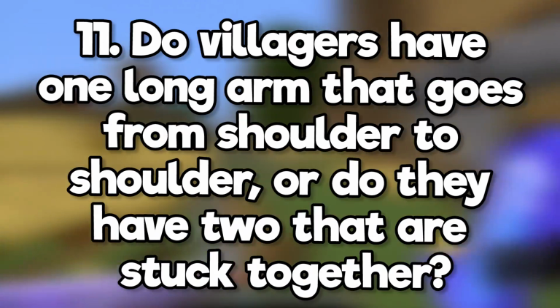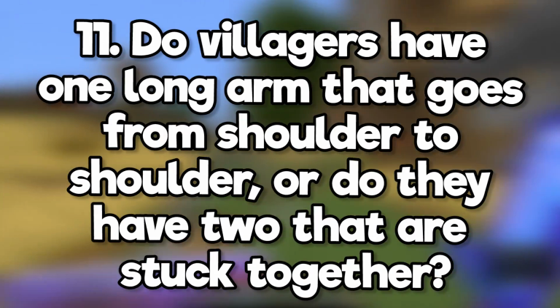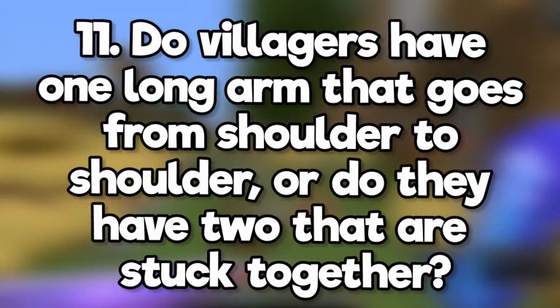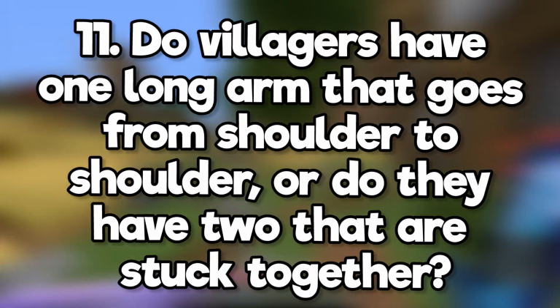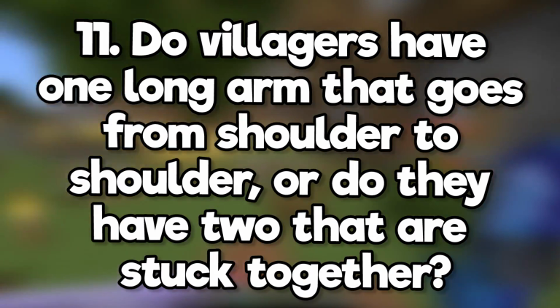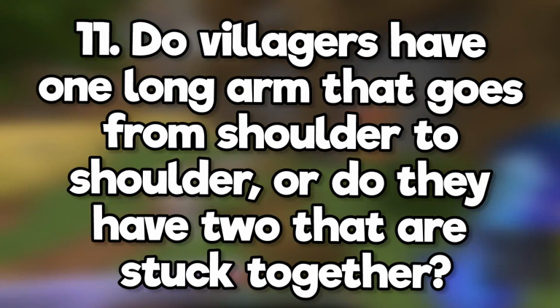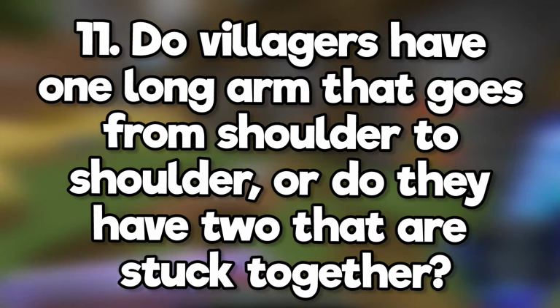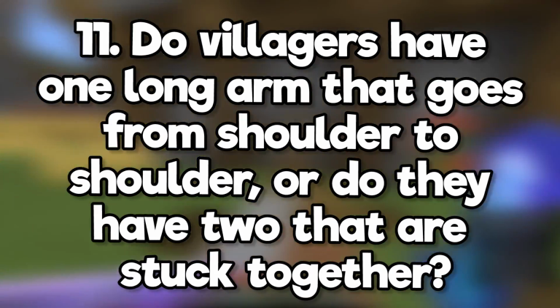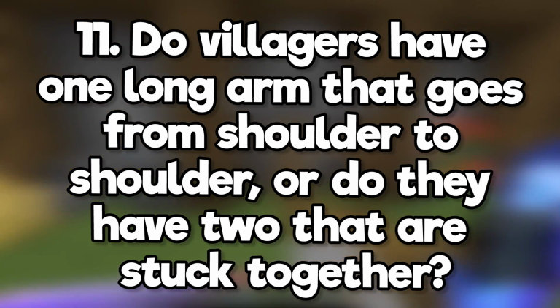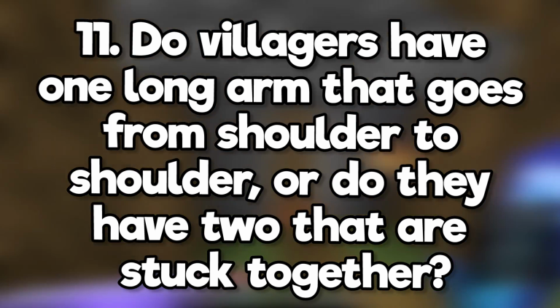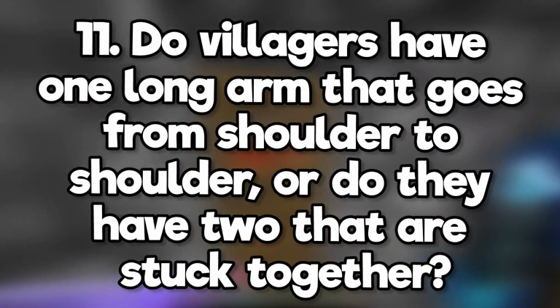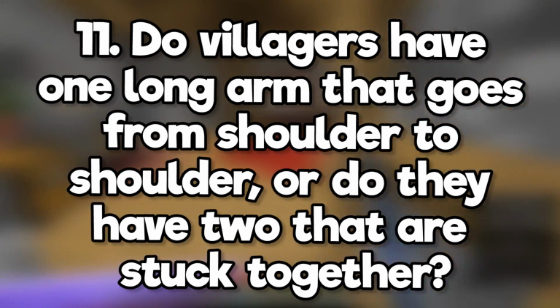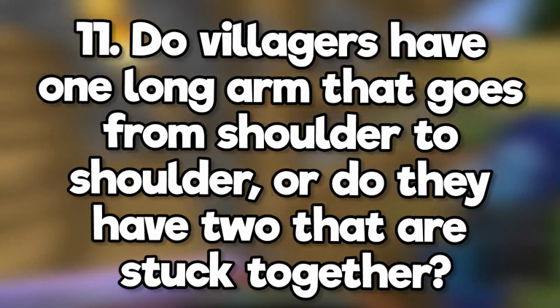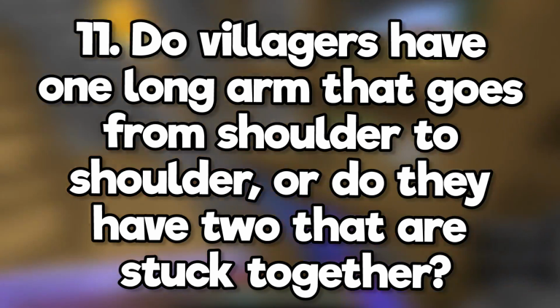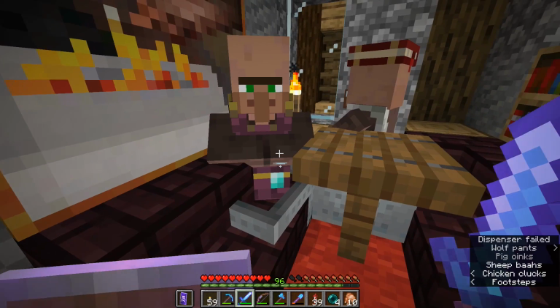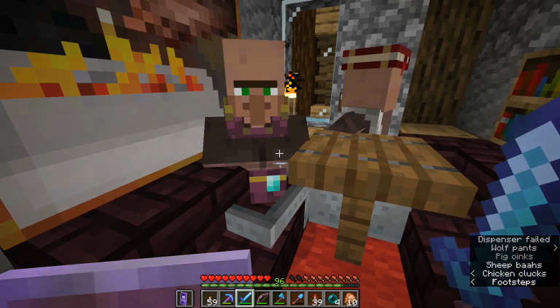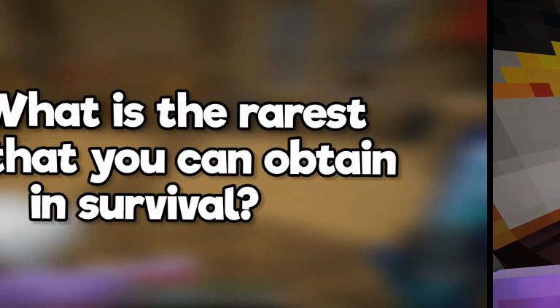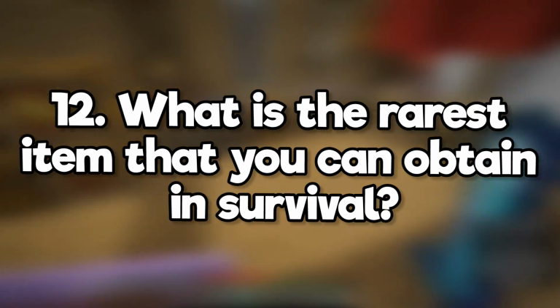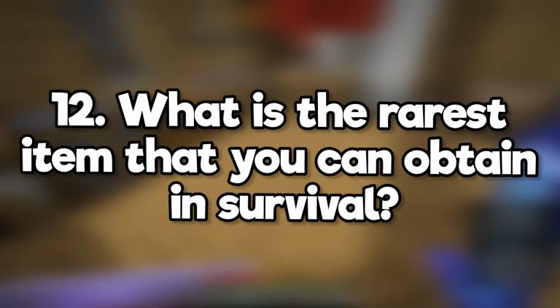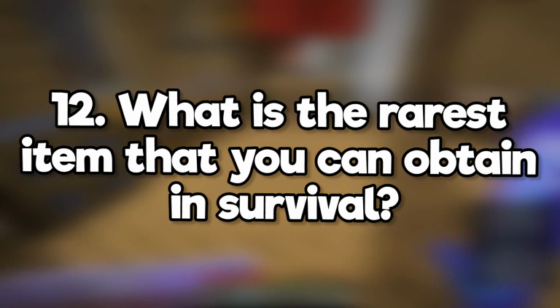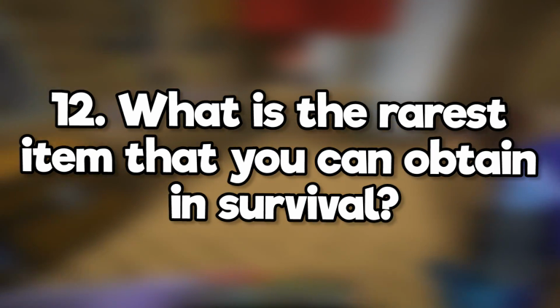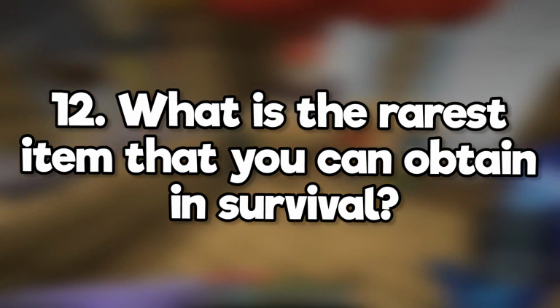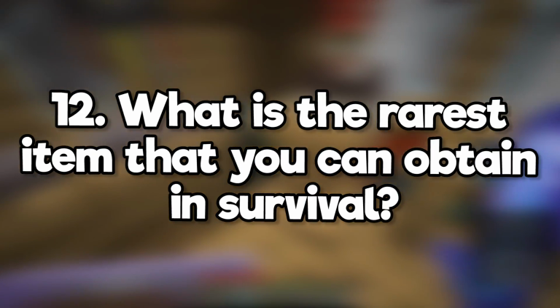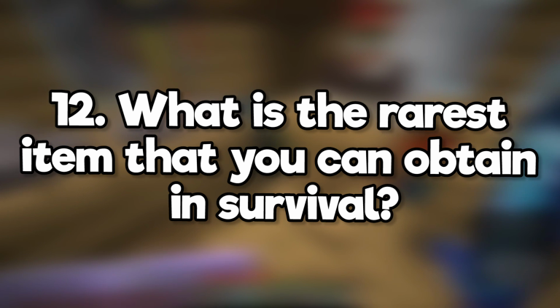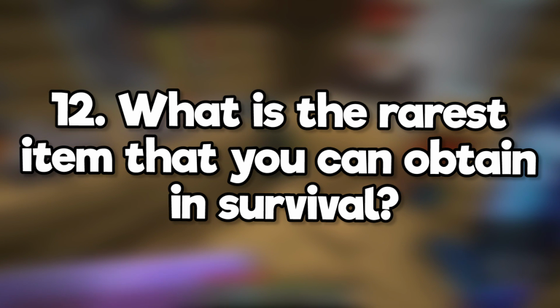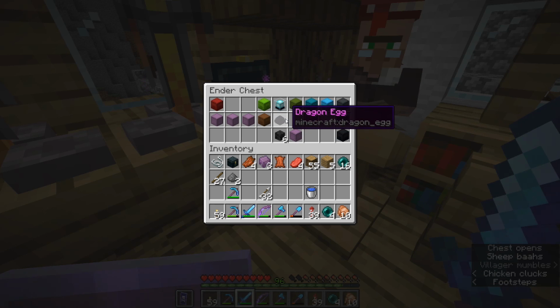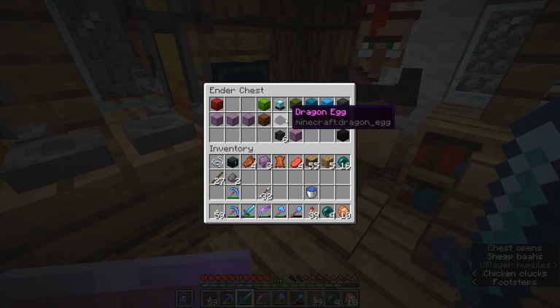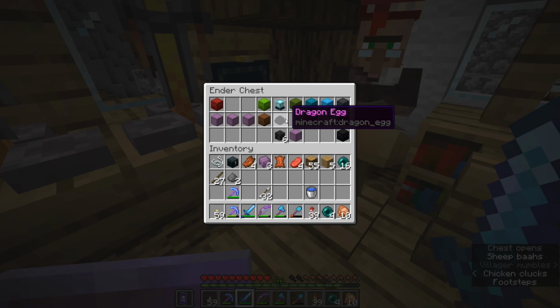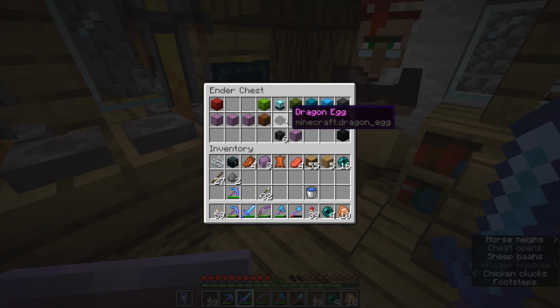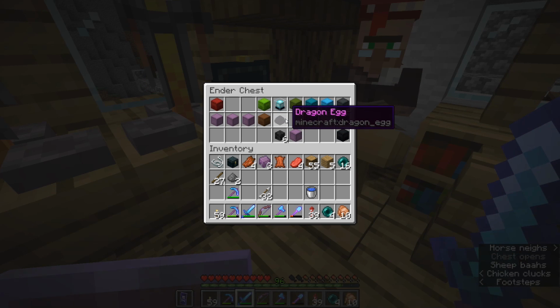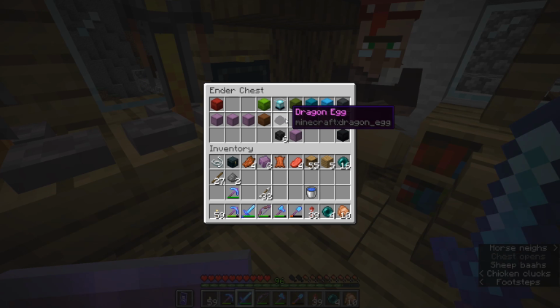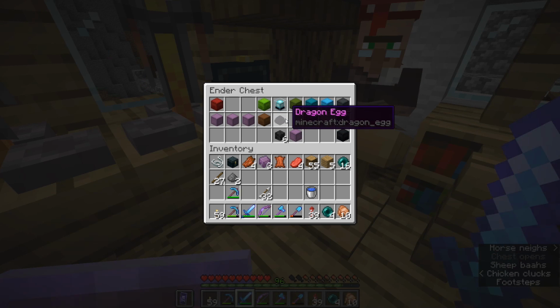Do villagers have one long arm that goes from shoulder to shoulder, or do they have two that are stuck together? What is the rarest item that you can obtain in survival? That'd be the dragon egg. There's only one of them per world.